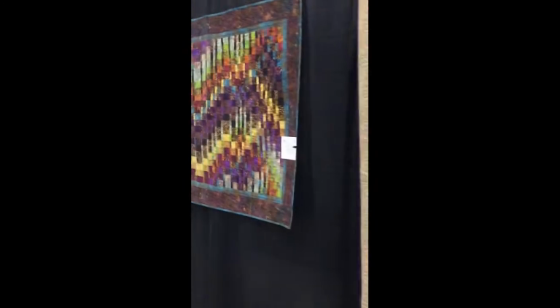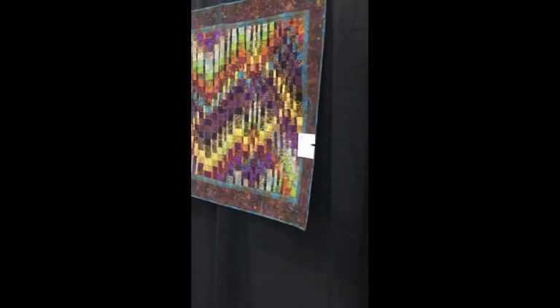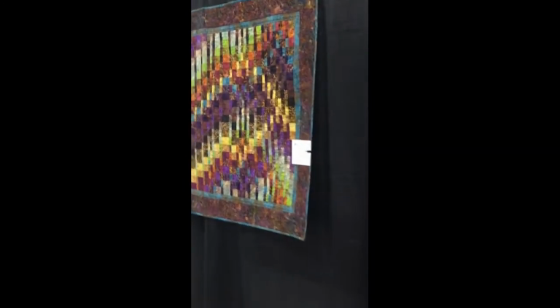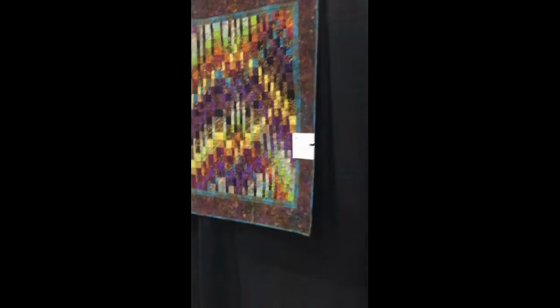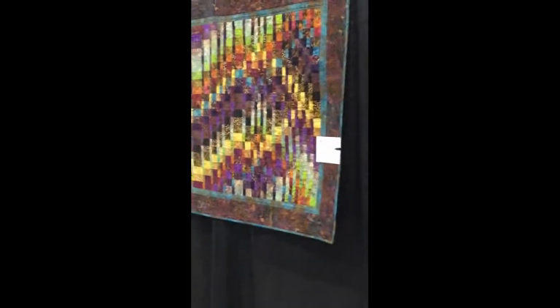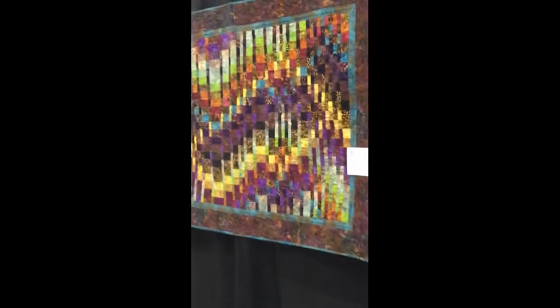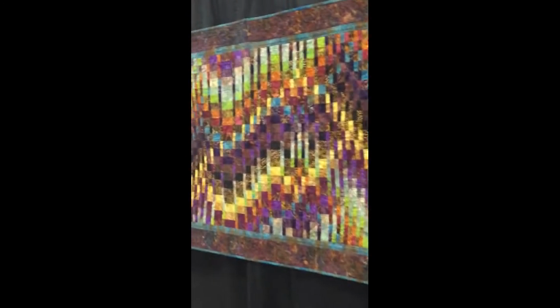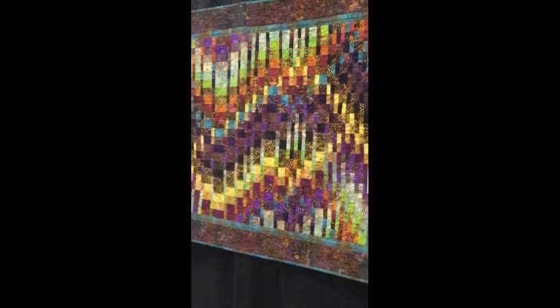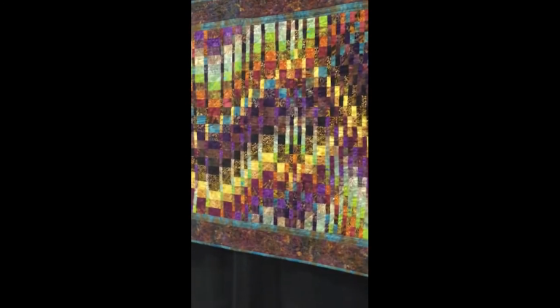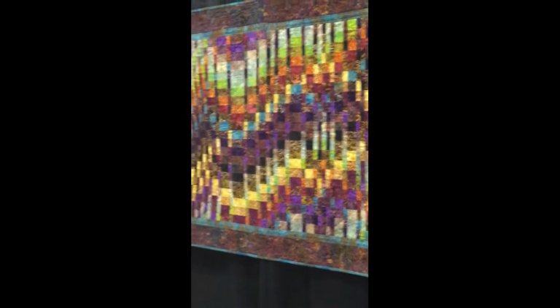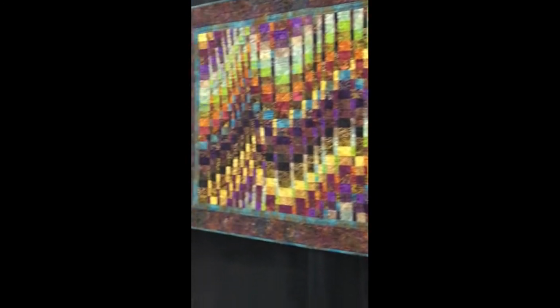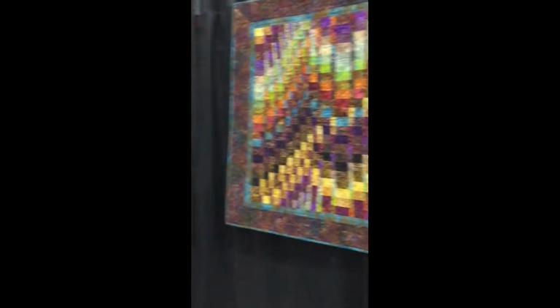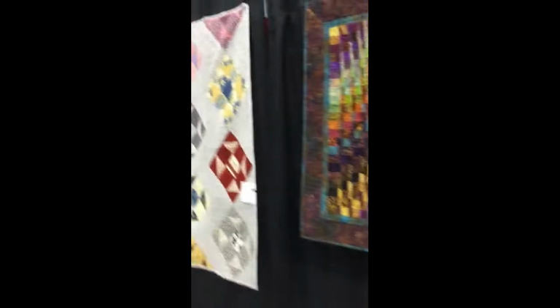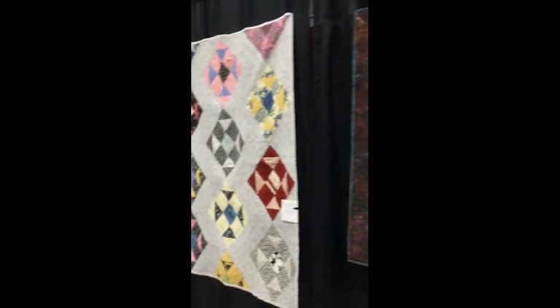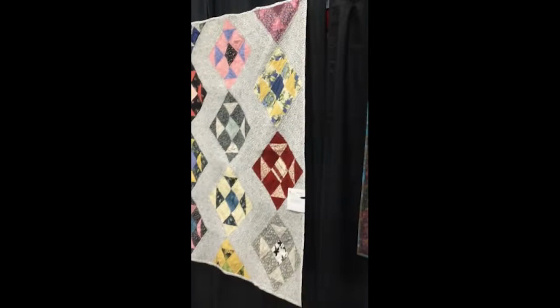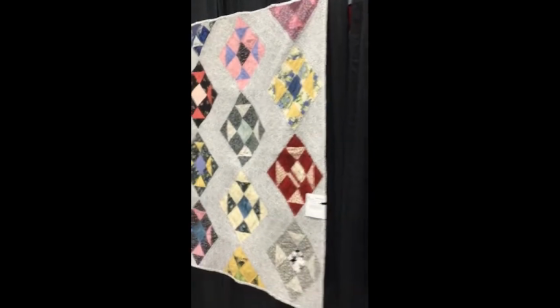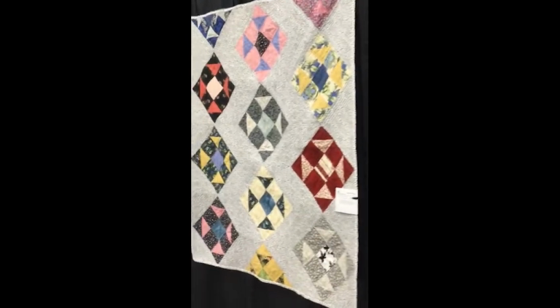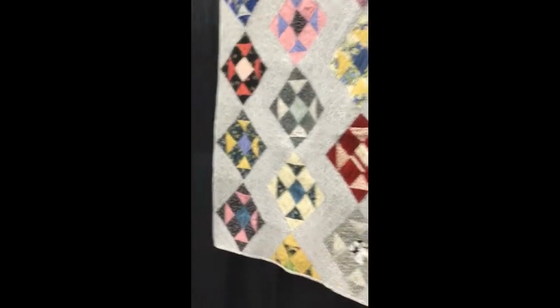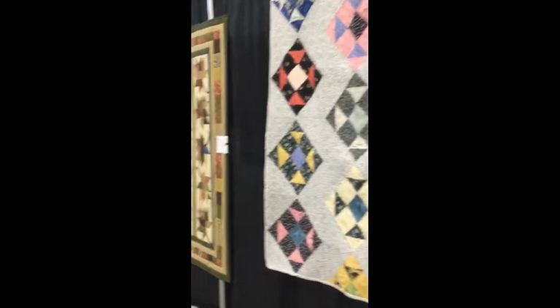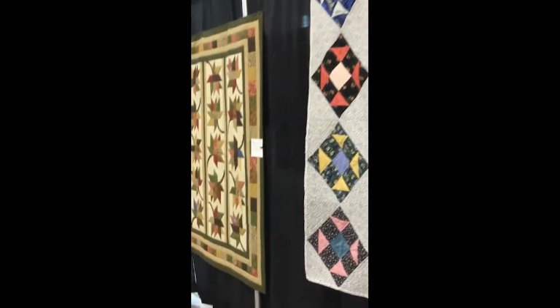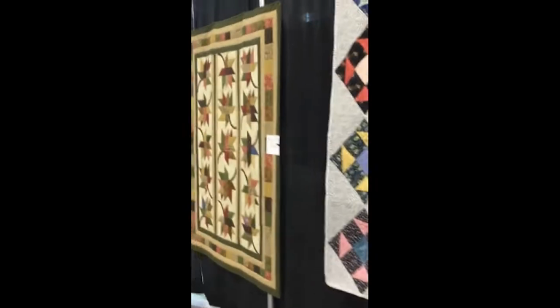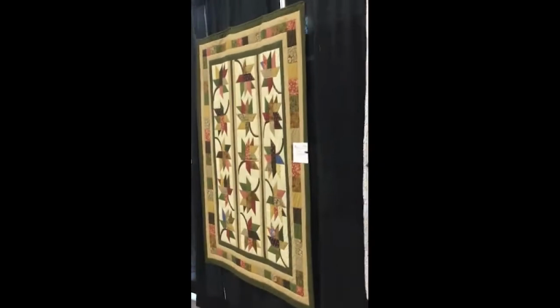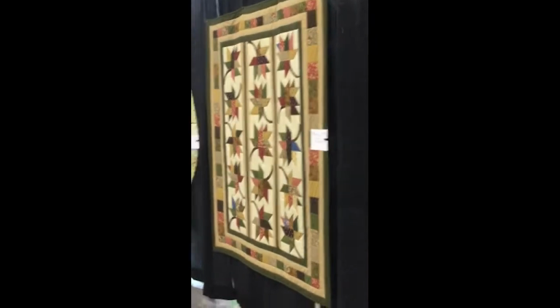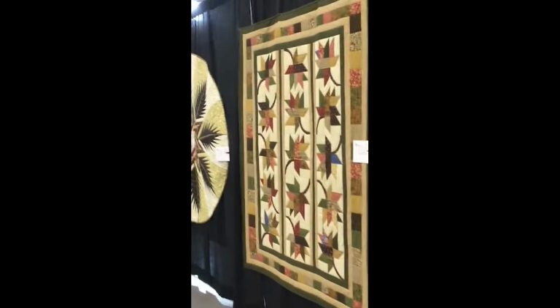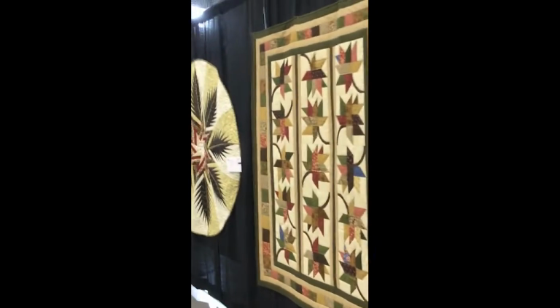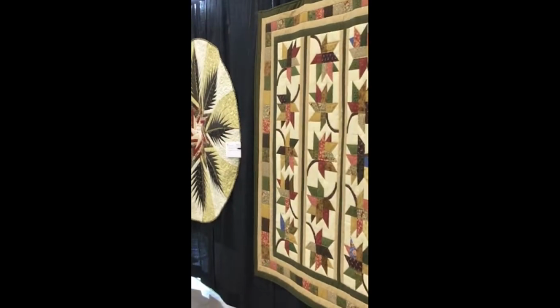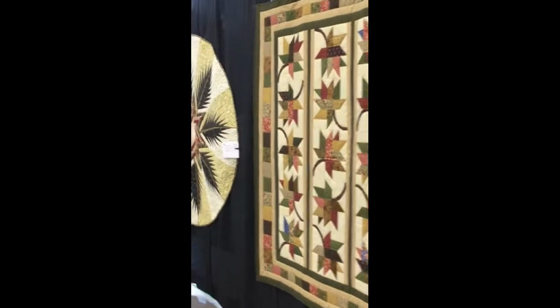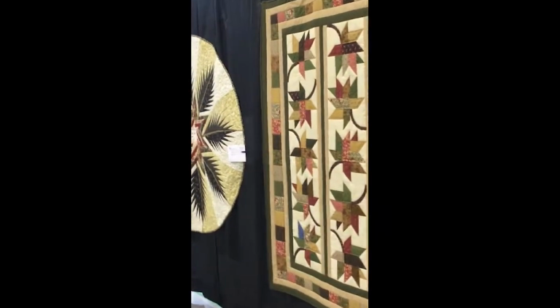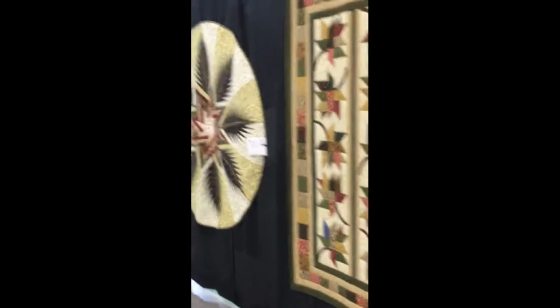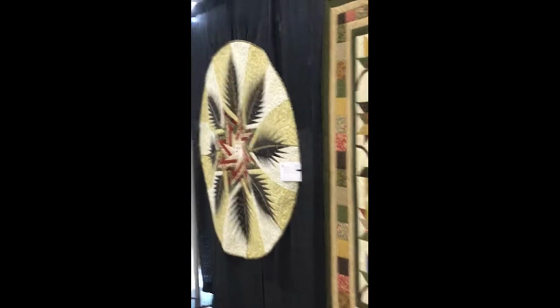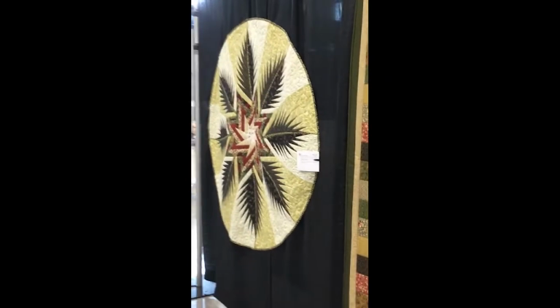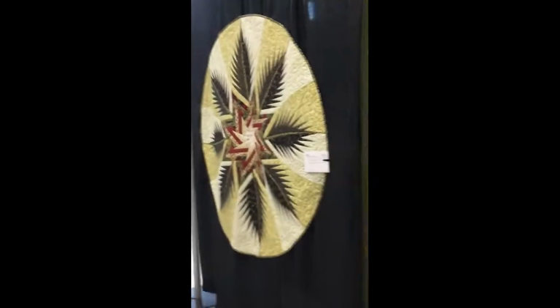I'm sure you're going to want me to stop at some of these and see them individually, but you're just going to have to come out to the show and see it in person. I love this one on the end.